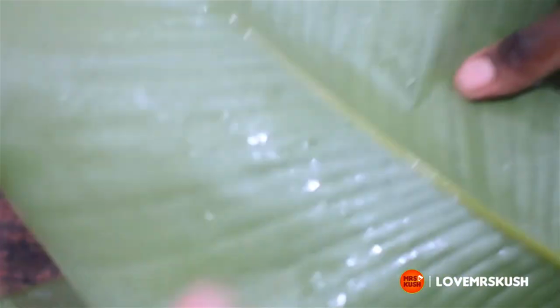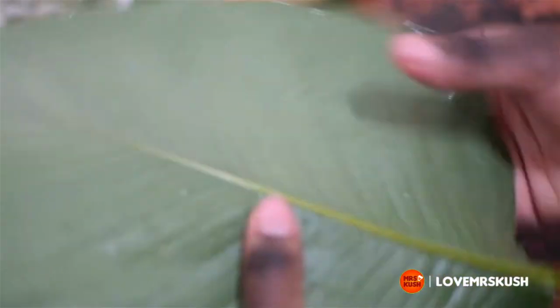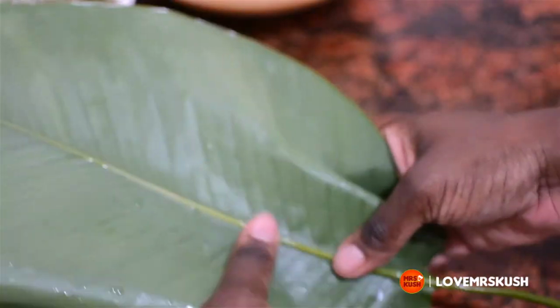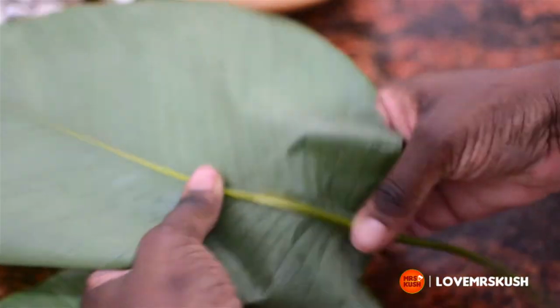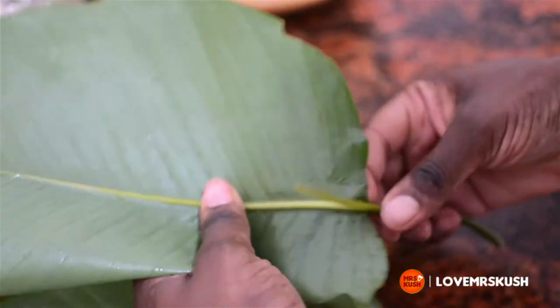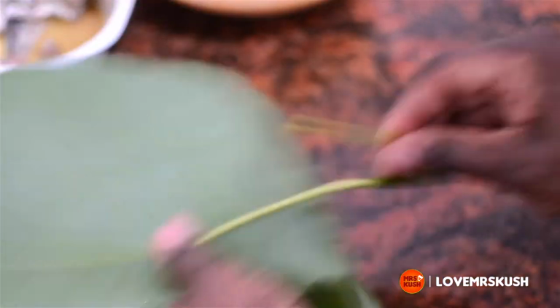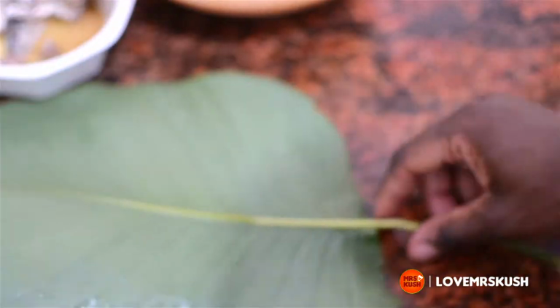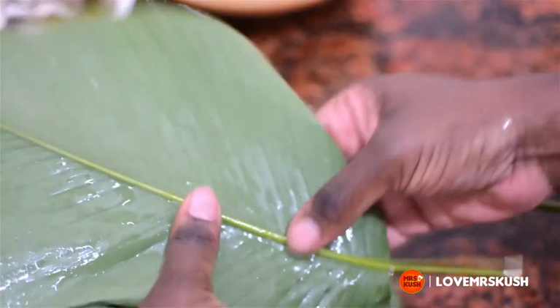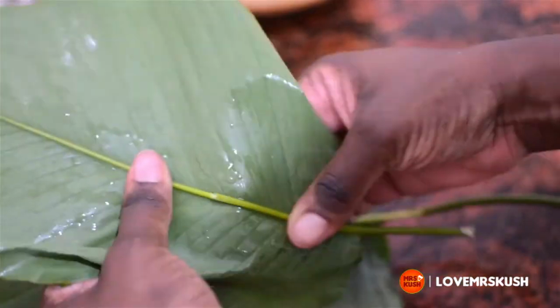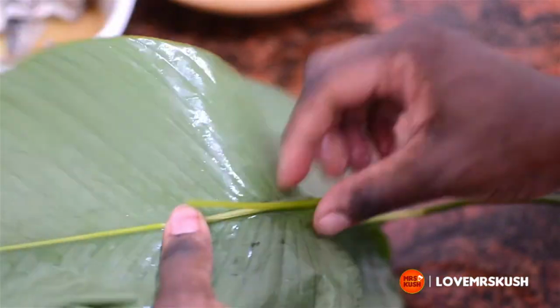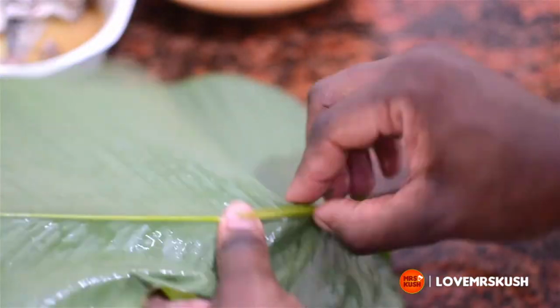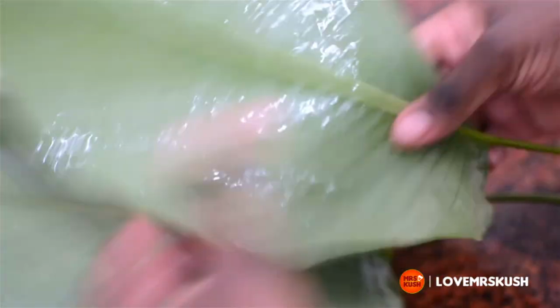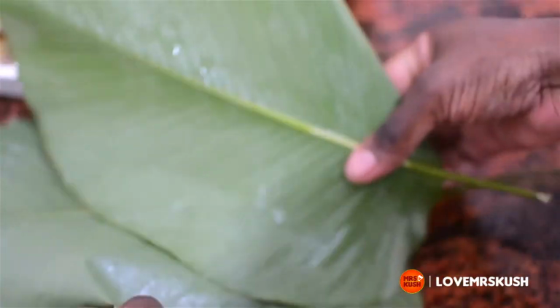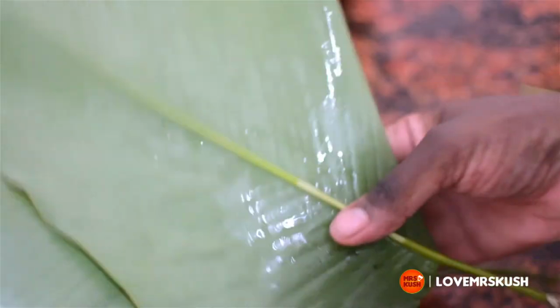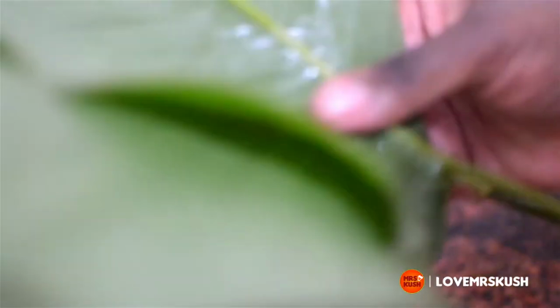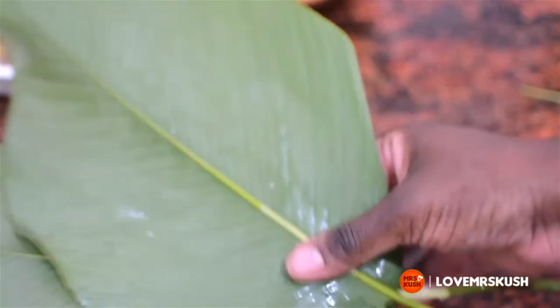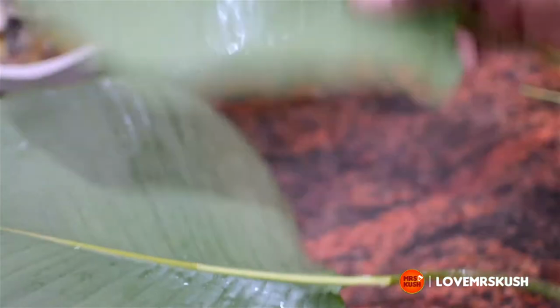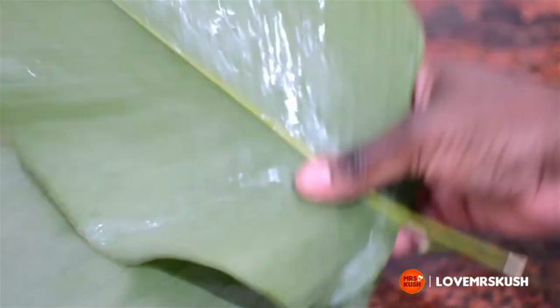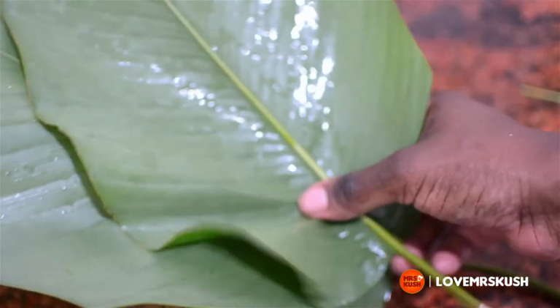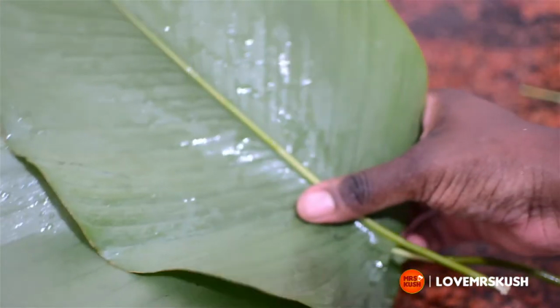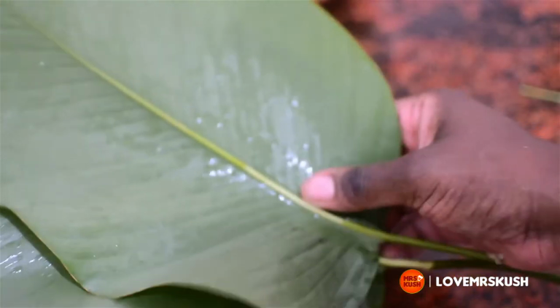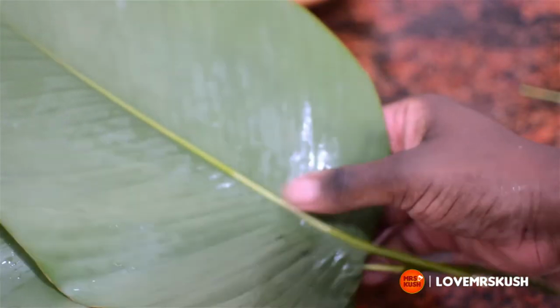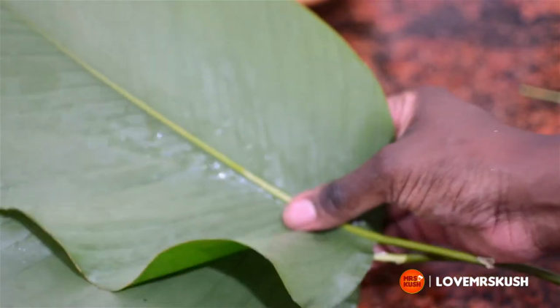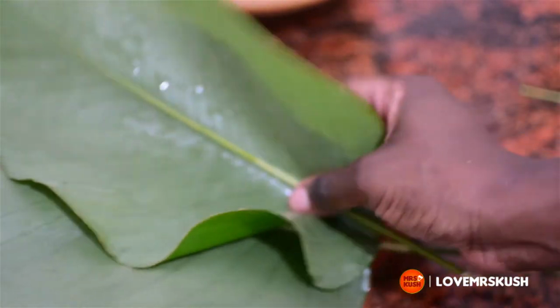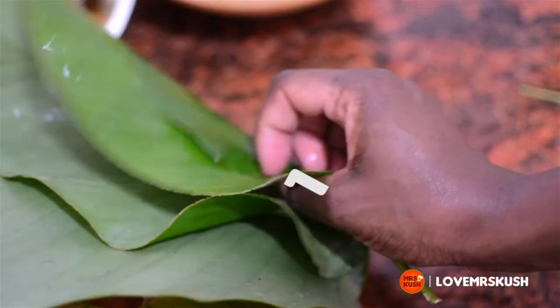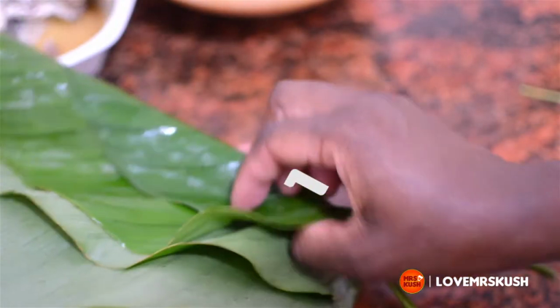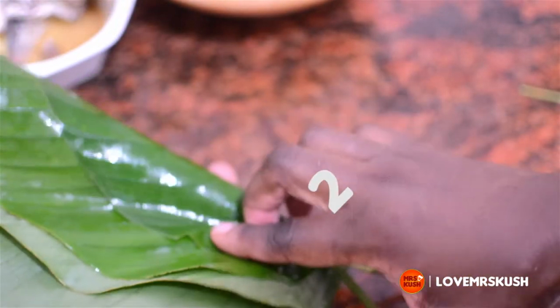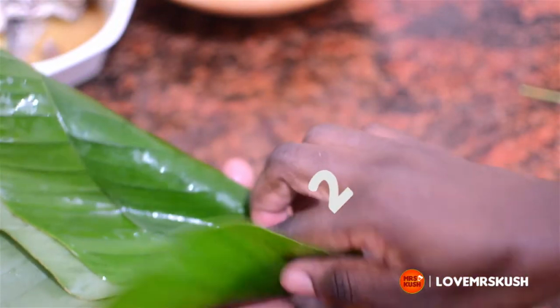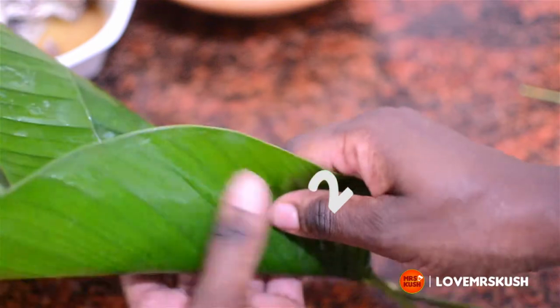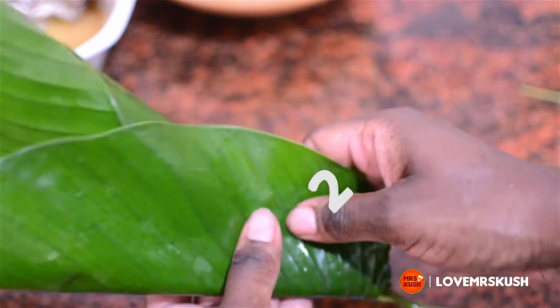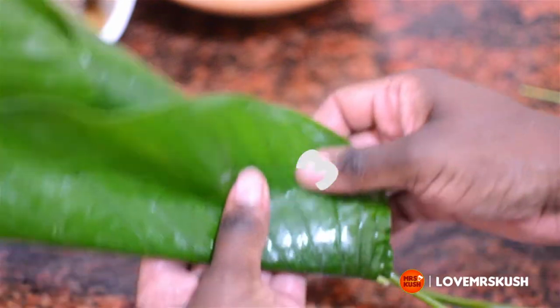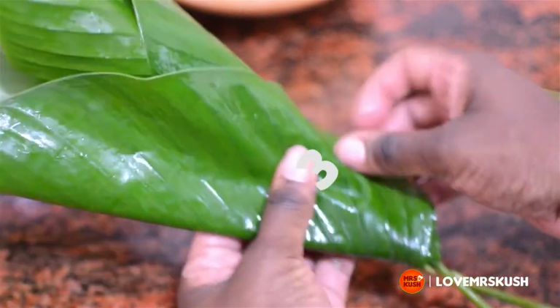I used to always avoid using small leaves, but you don't have to do that. All you have to do is combine two small ones to get a big one — you overlap them on their edges and then fold it as normal. That's basically it.